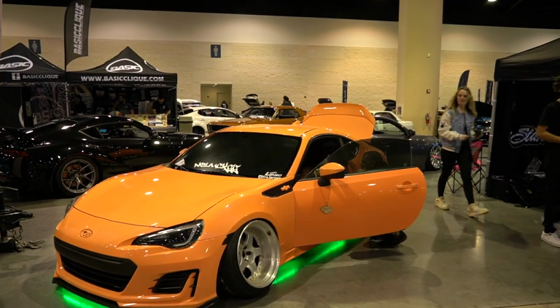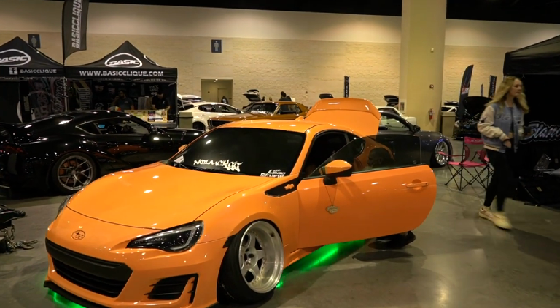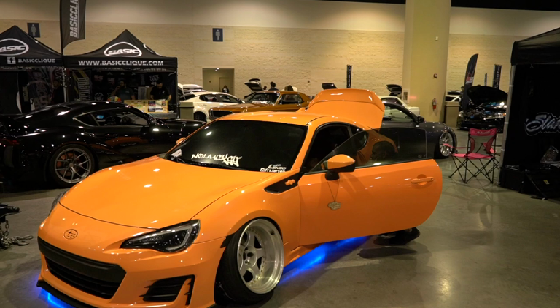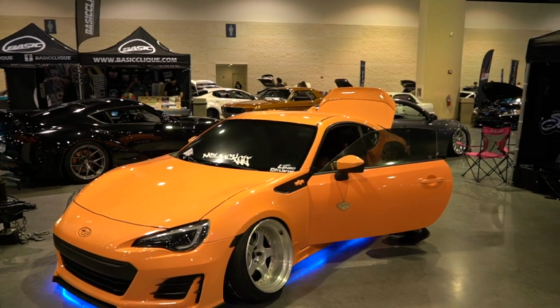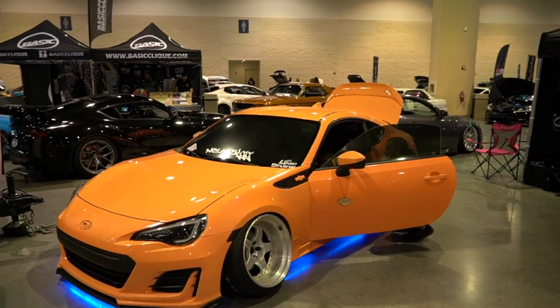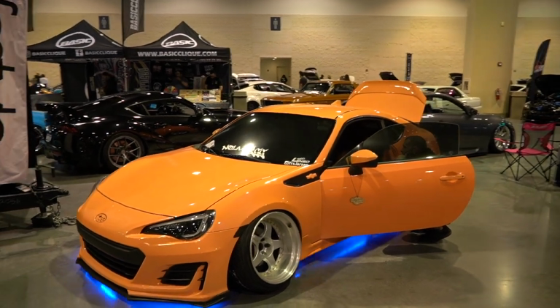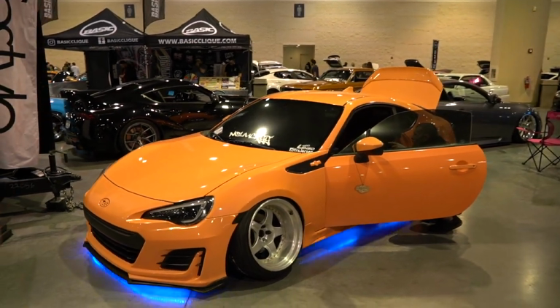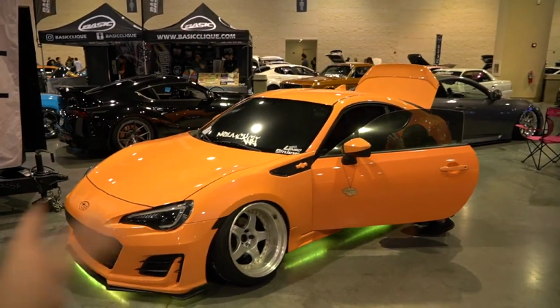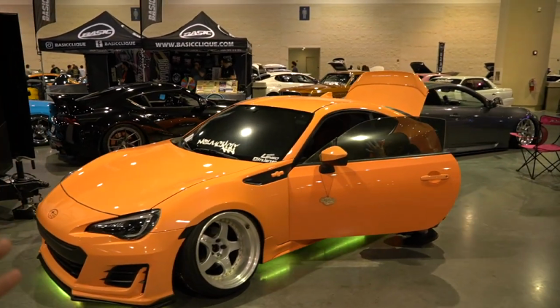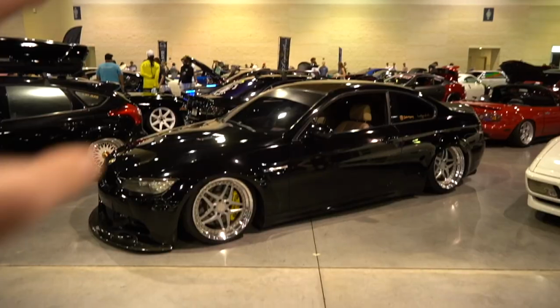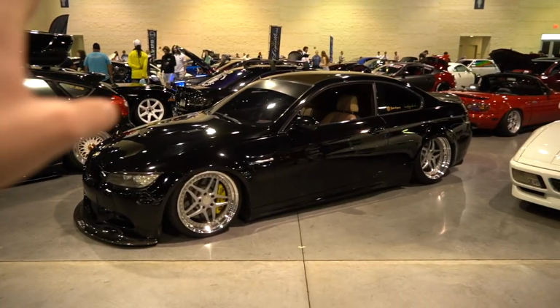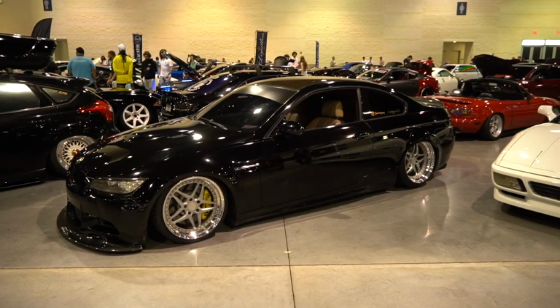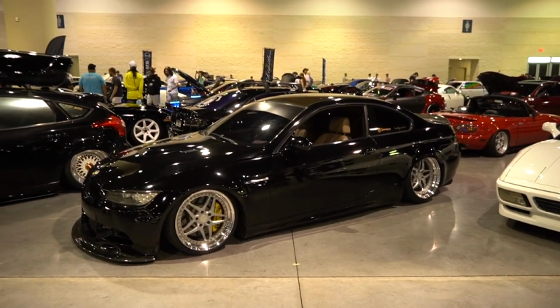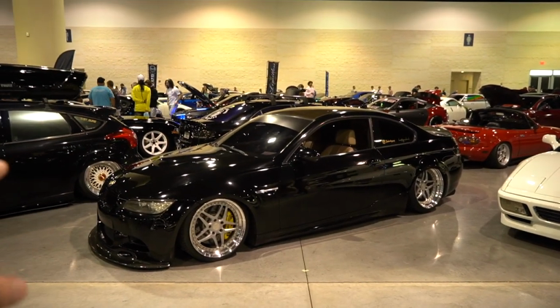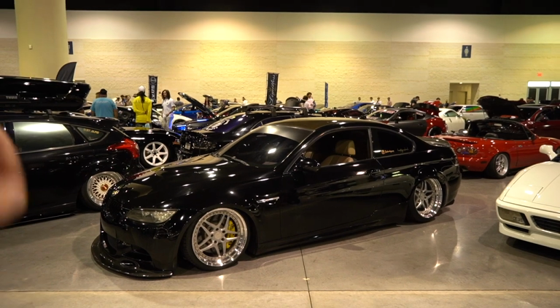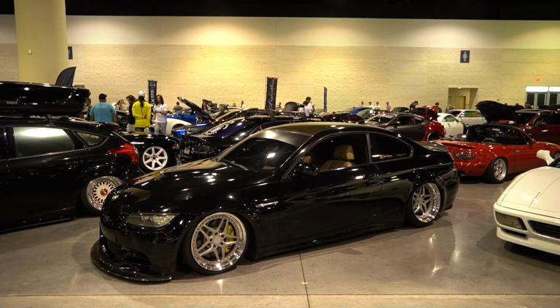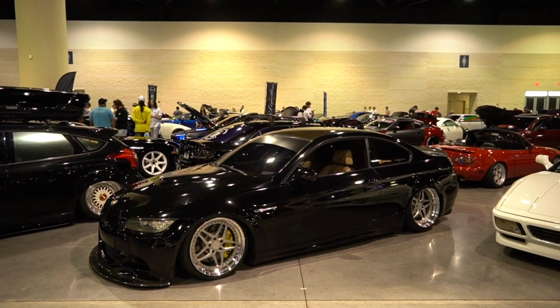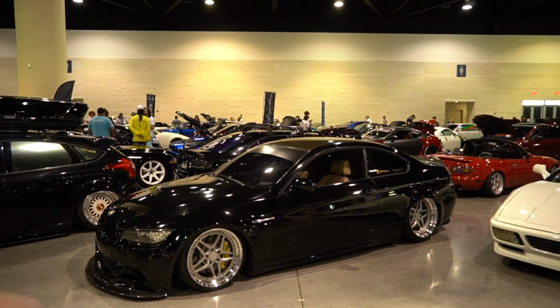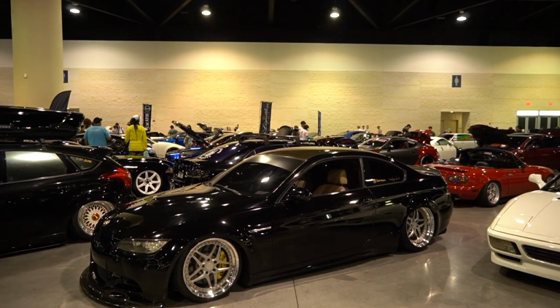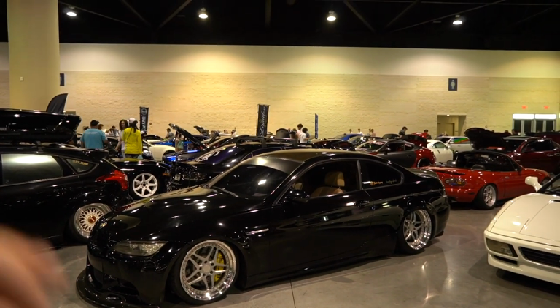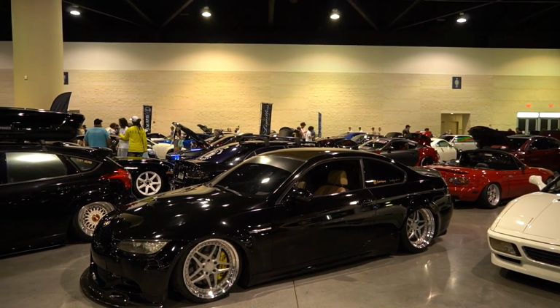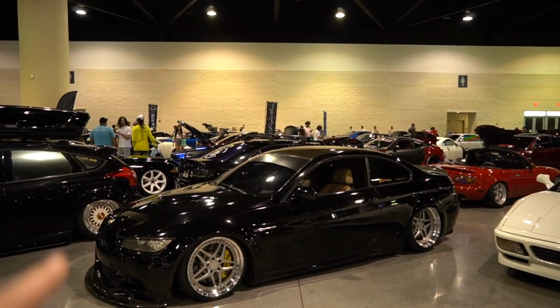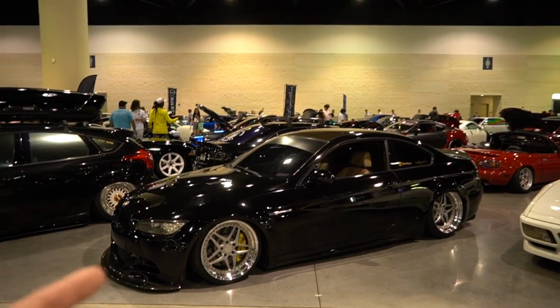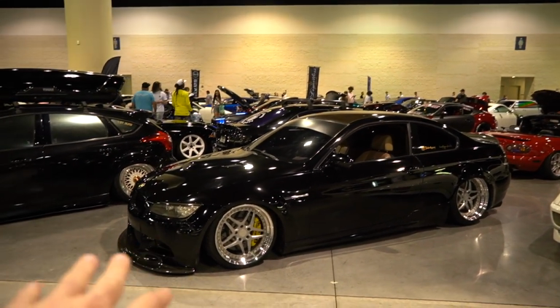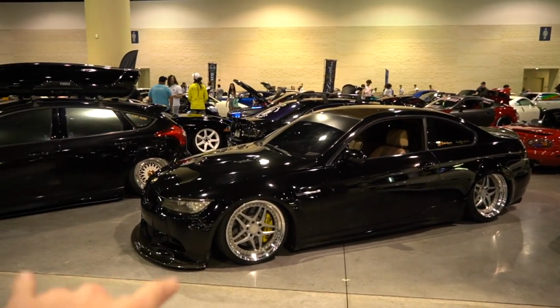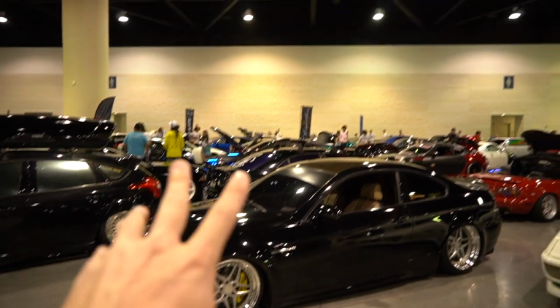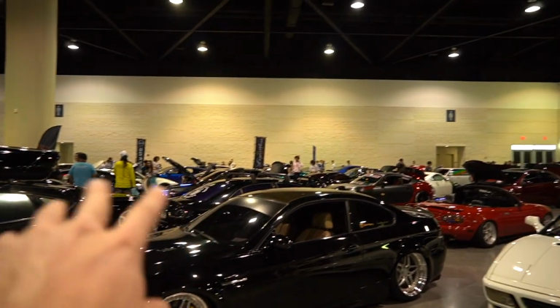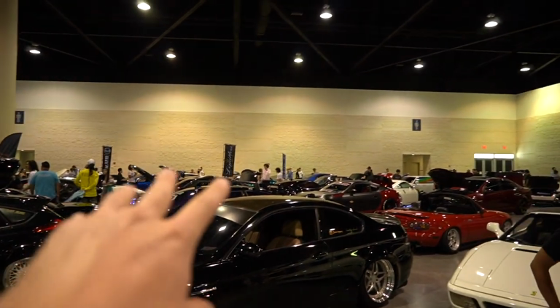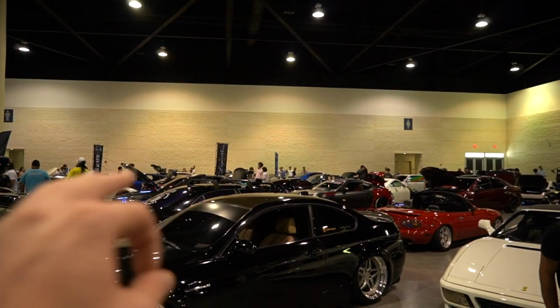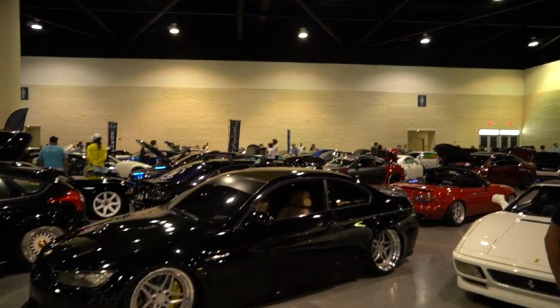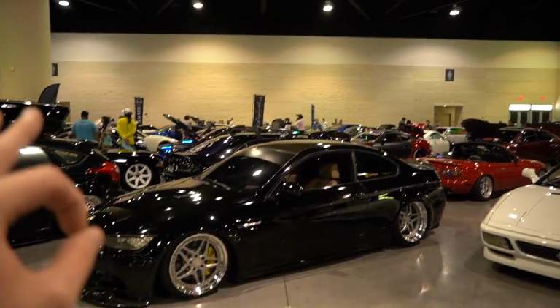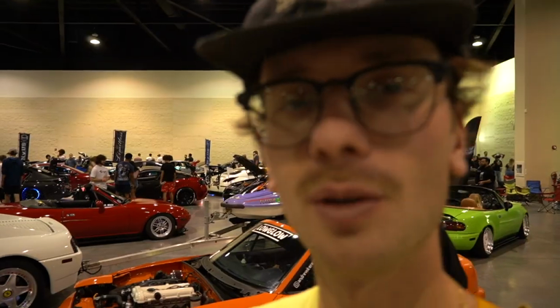We've got a peach GT86 — shout out to Luke, no-luck.gg. And we've got another beautiful E92 M3 on the Heritage wheels, bagged on its nuts, chrome with the gold hardware matching the gold carbon roof. Very good.